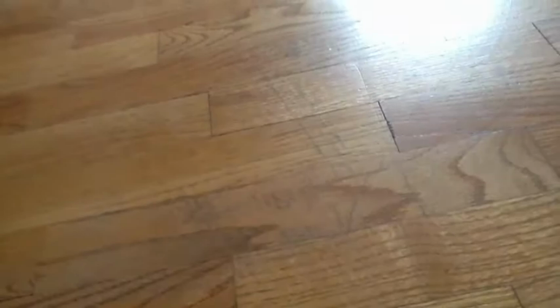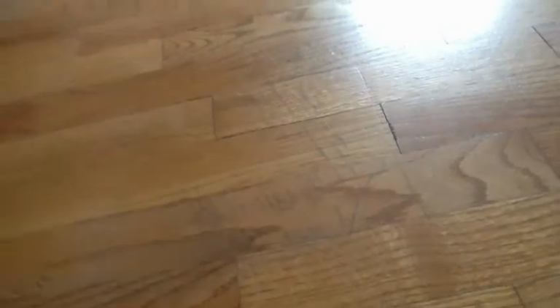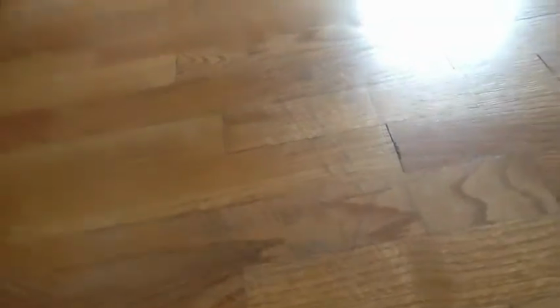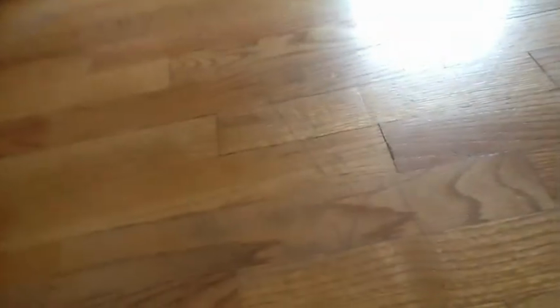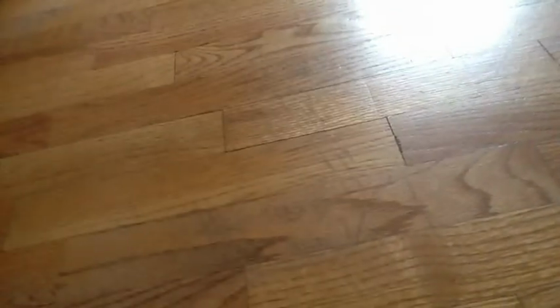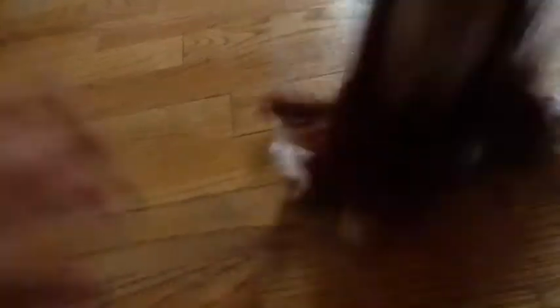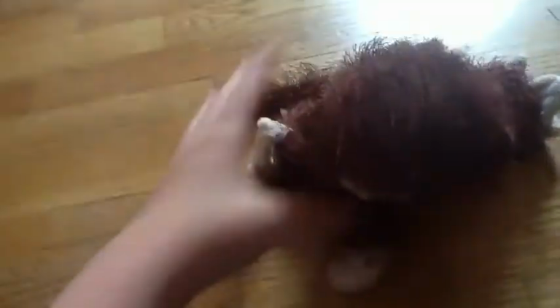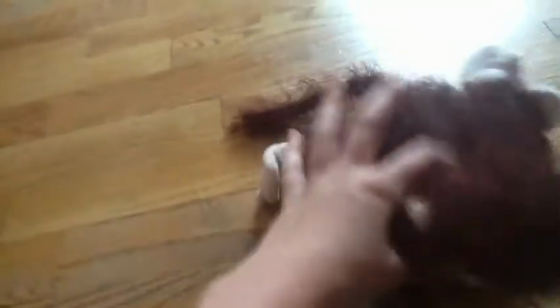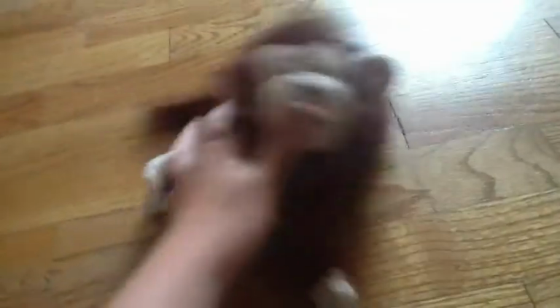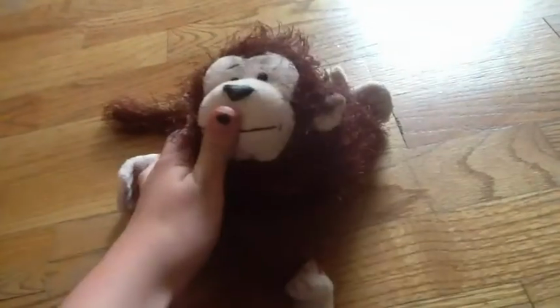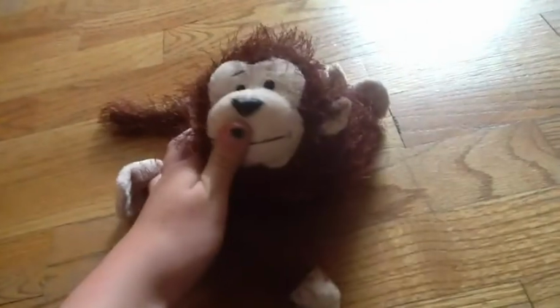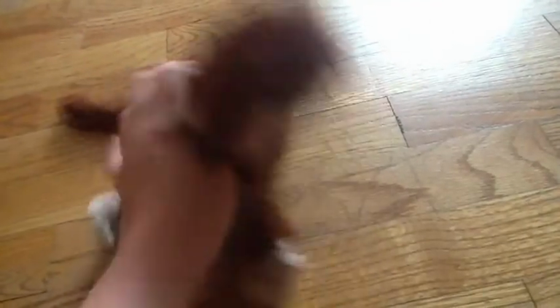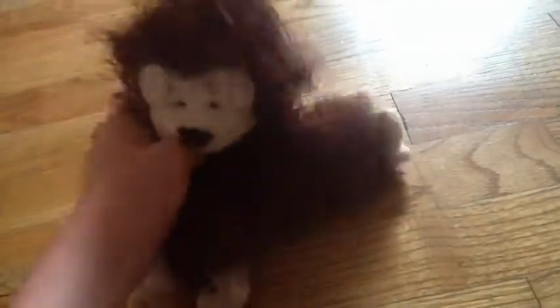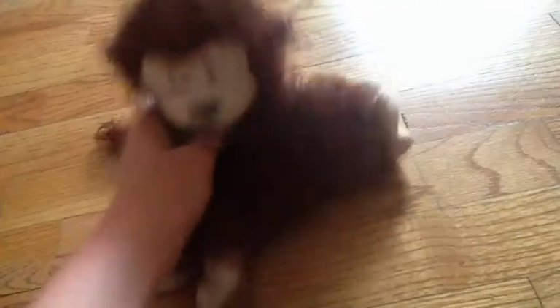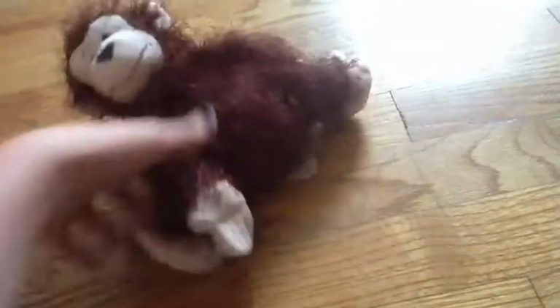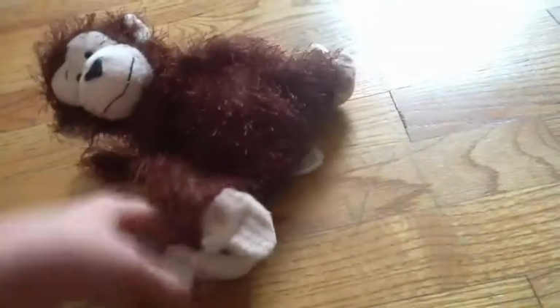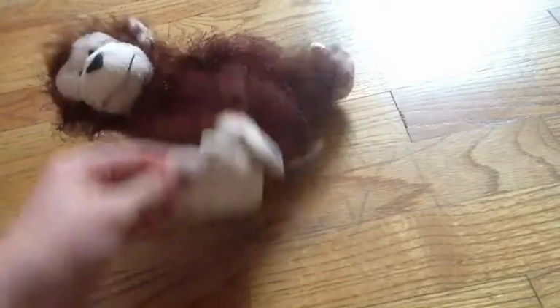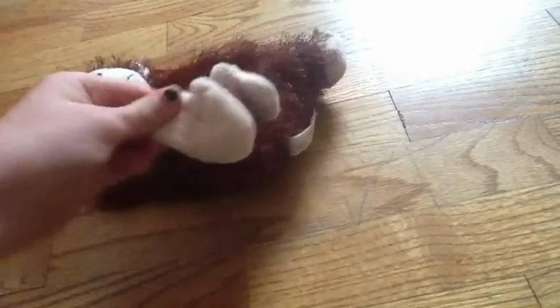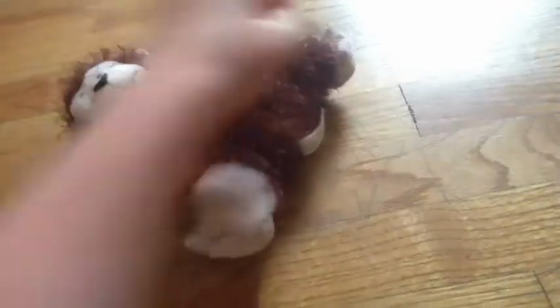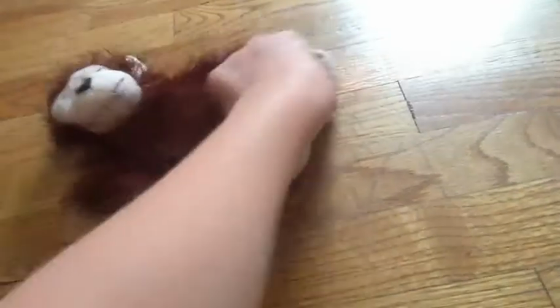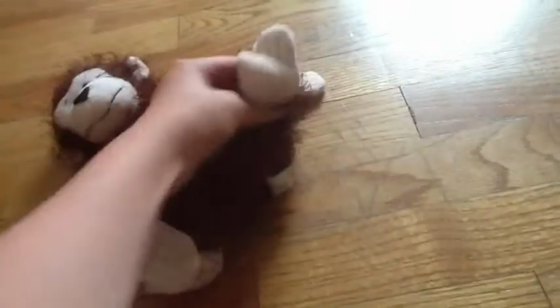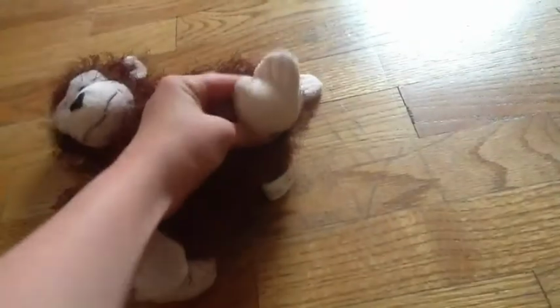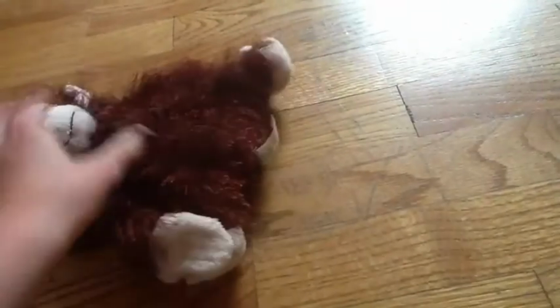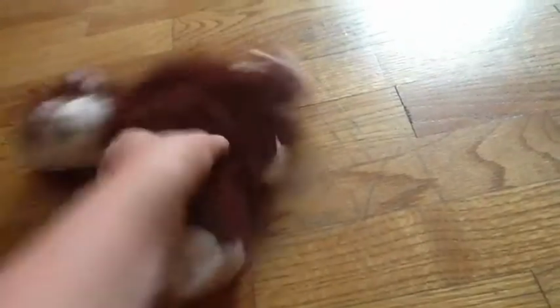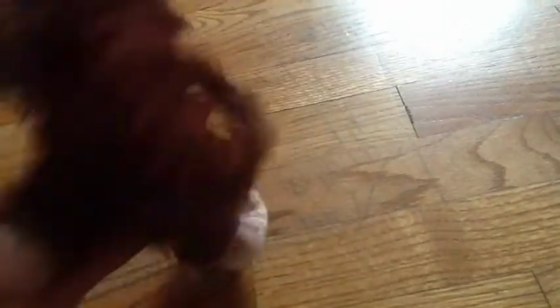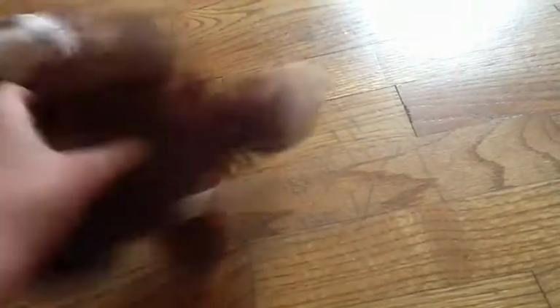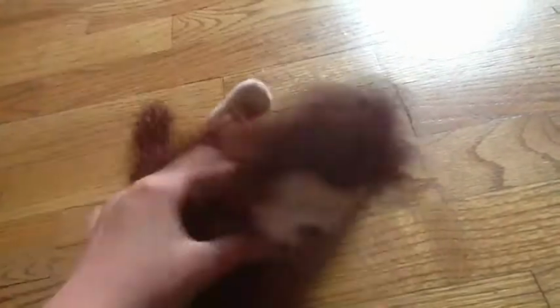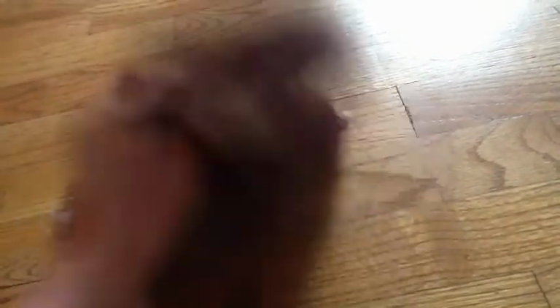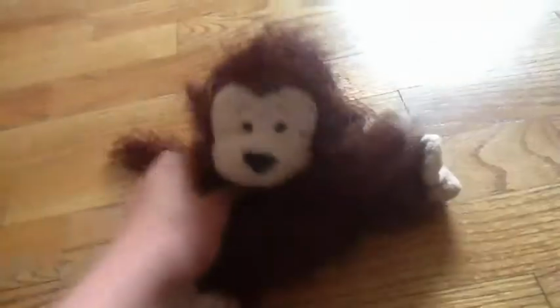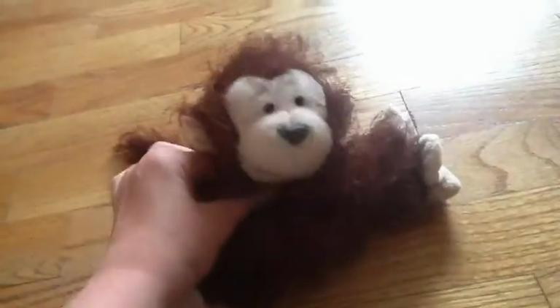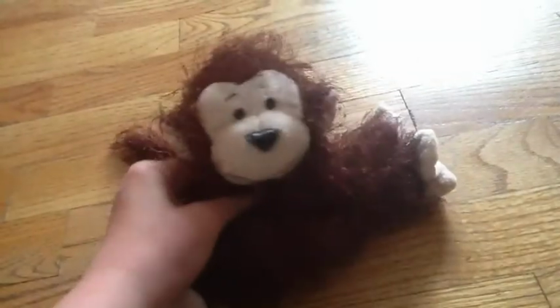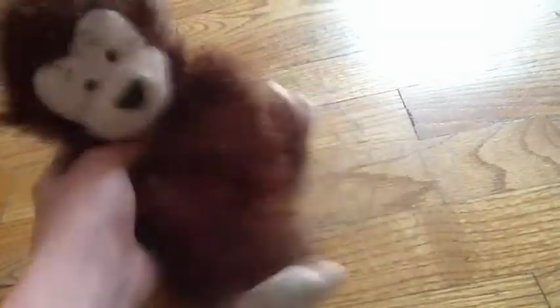And then the next one I got was this monkey, and he doesn't have a name, and he doesn't have a W anywhere, but I don't know his name.